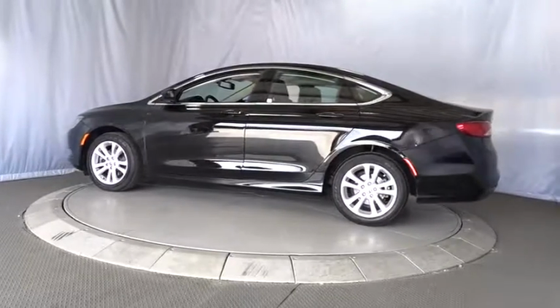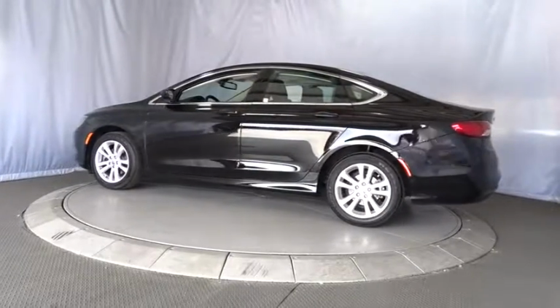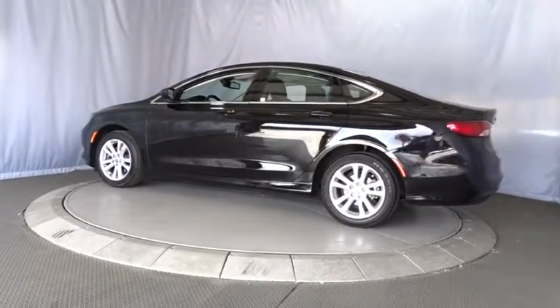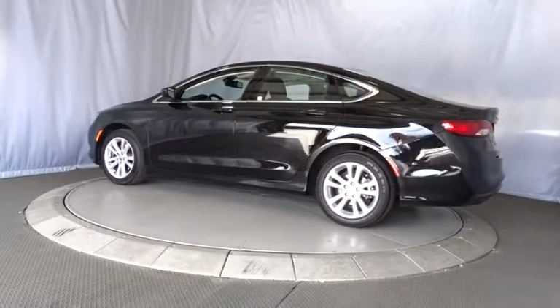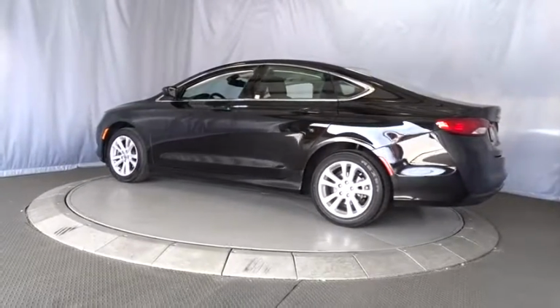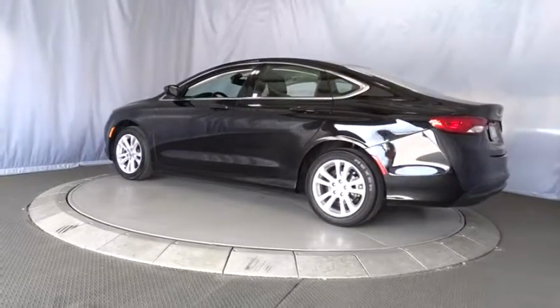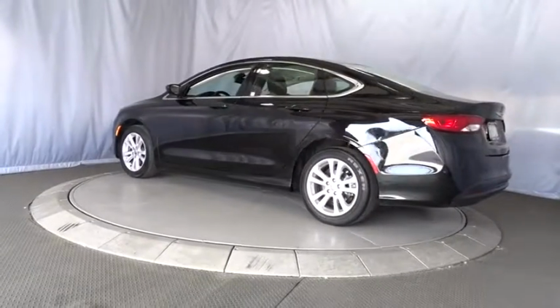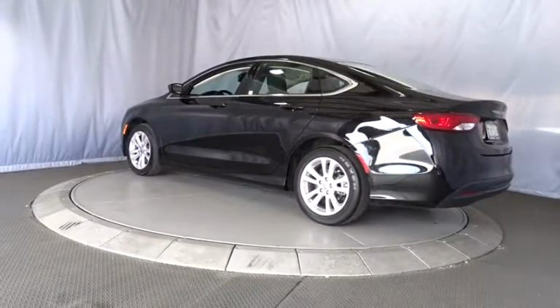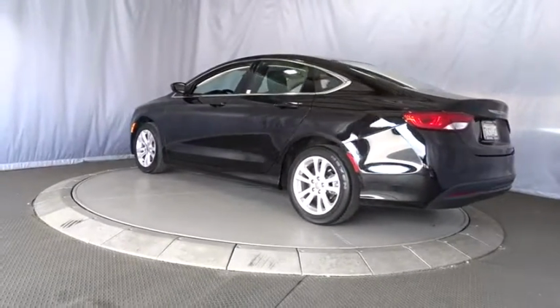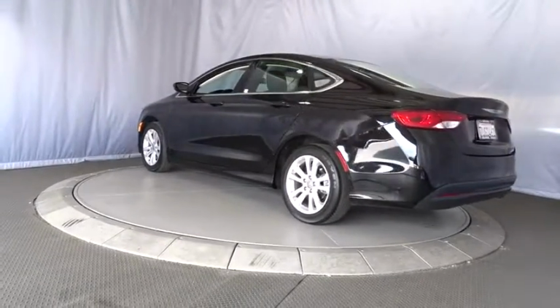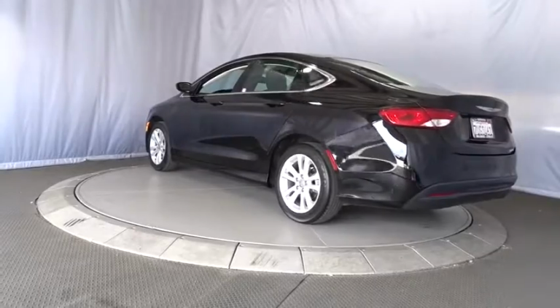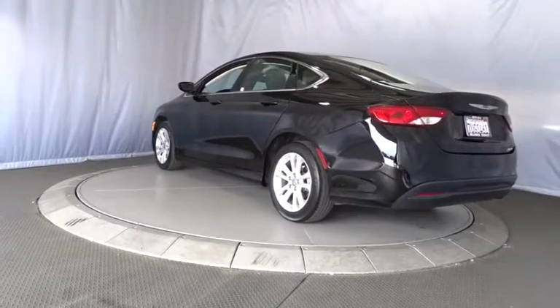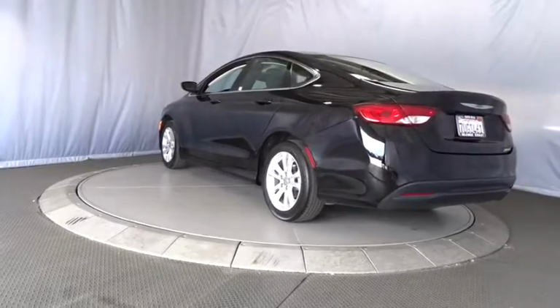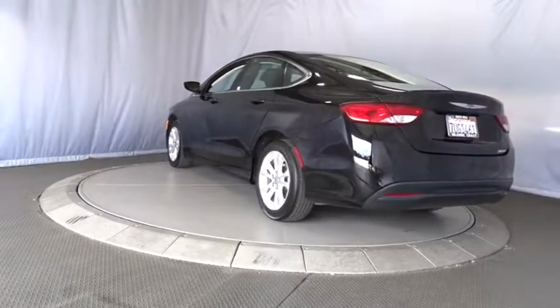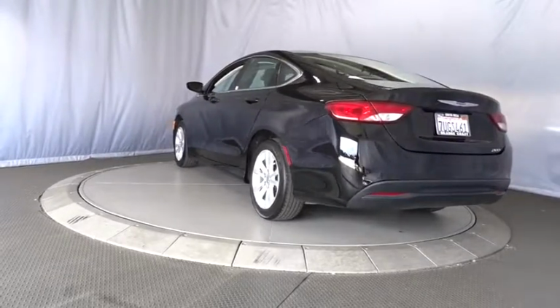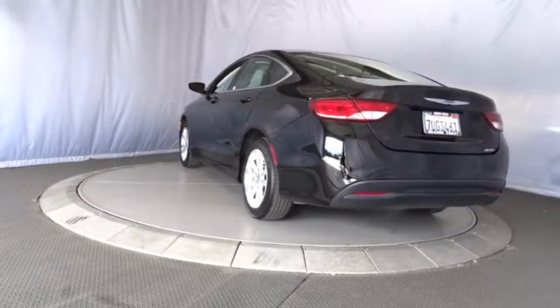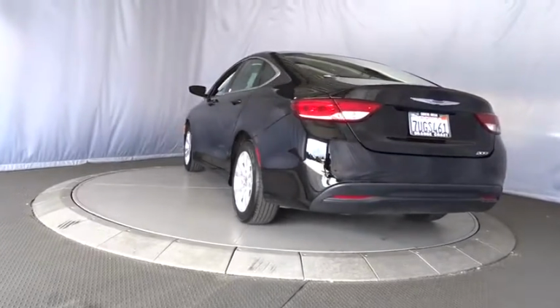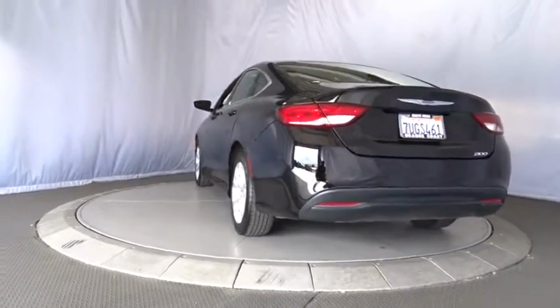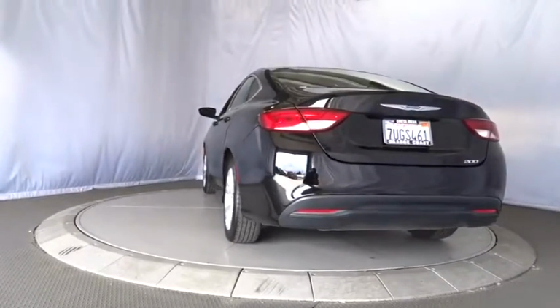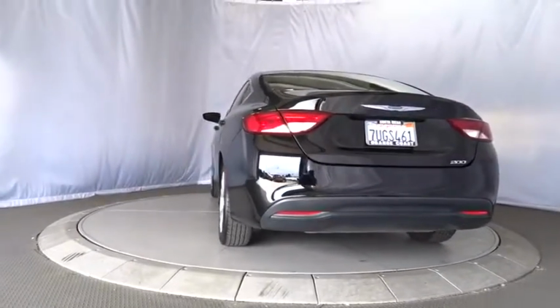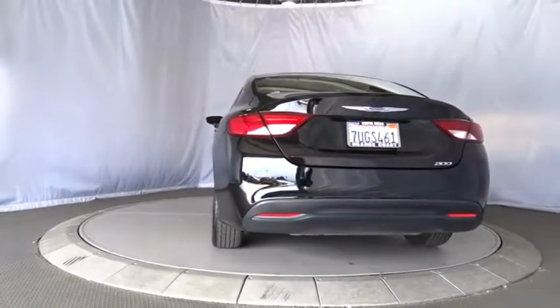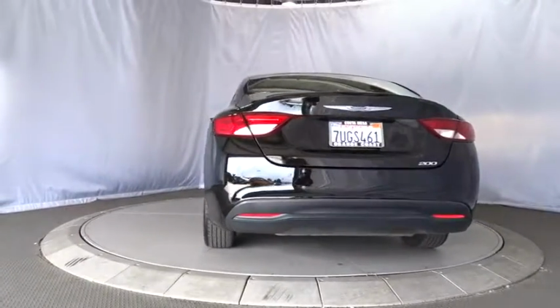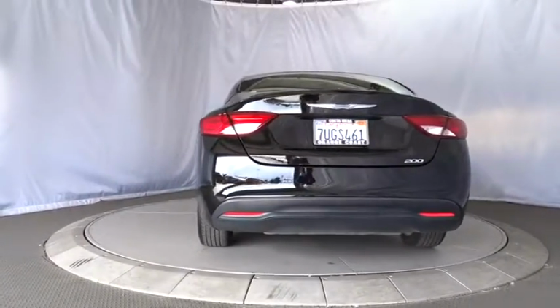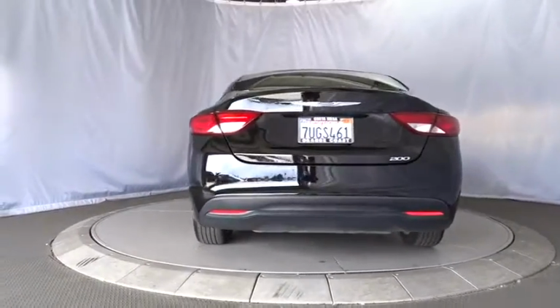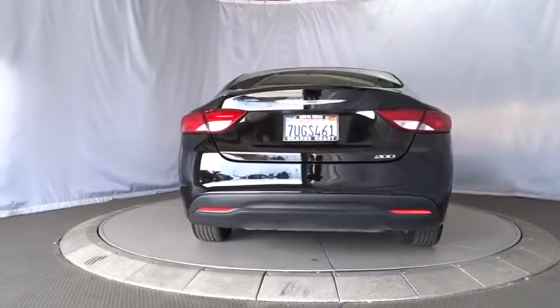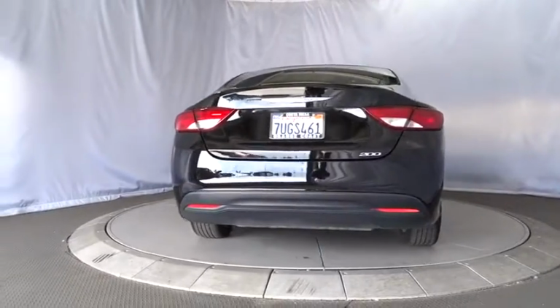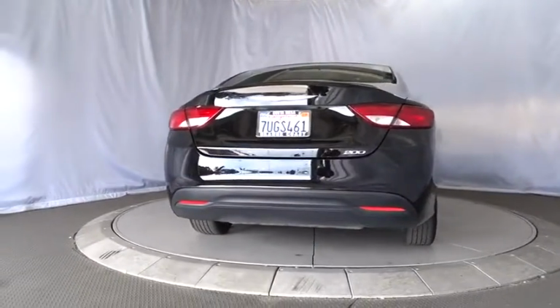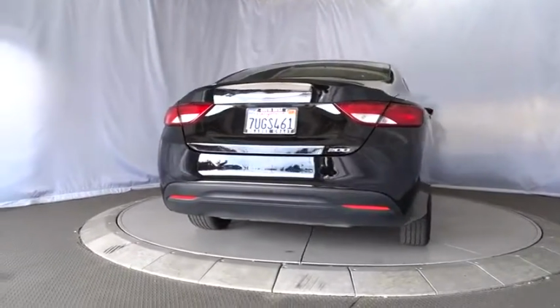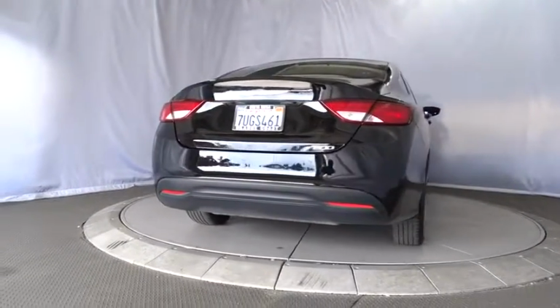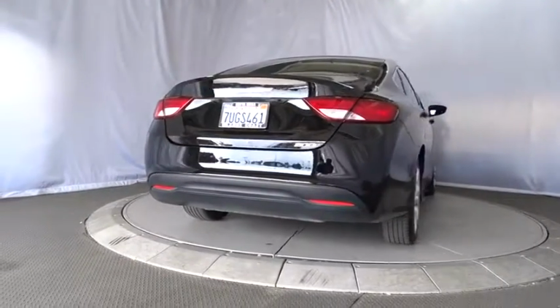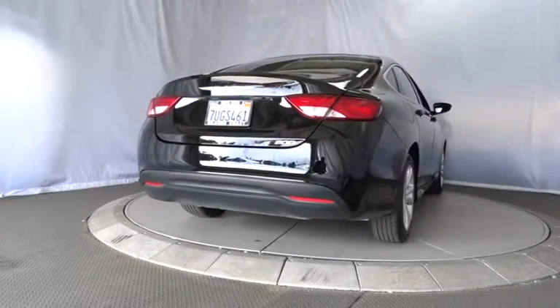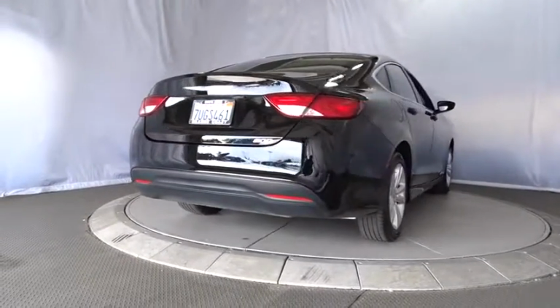Stability control, traction control, keyless entry, steering wheel audio controls, anti-lock braking system, power steering, adjustable steering wheel, cruise control, four-wheel disc brakes, keyless start.